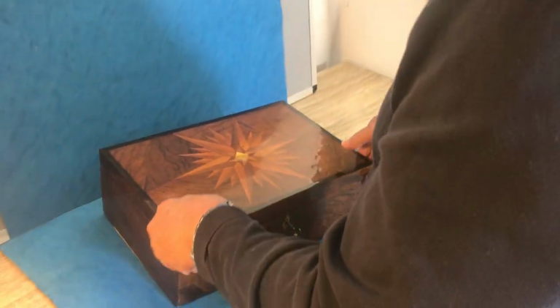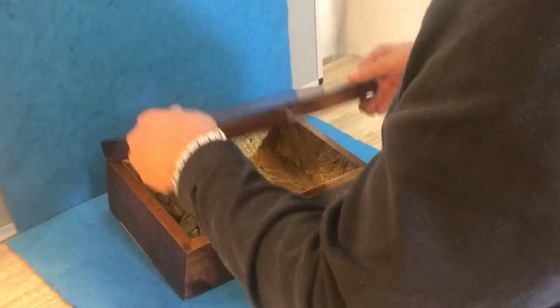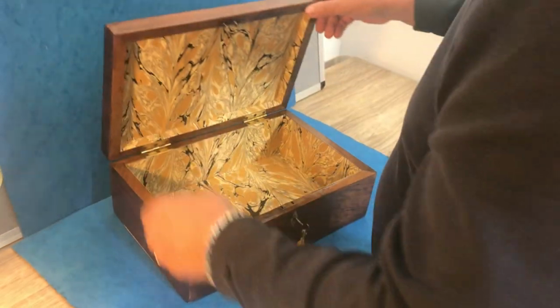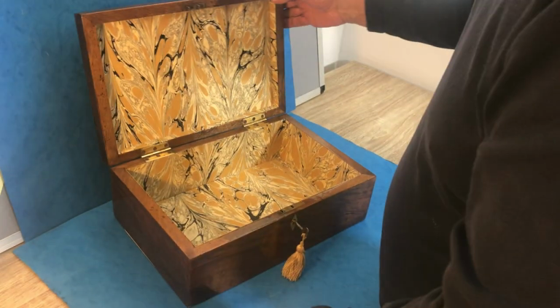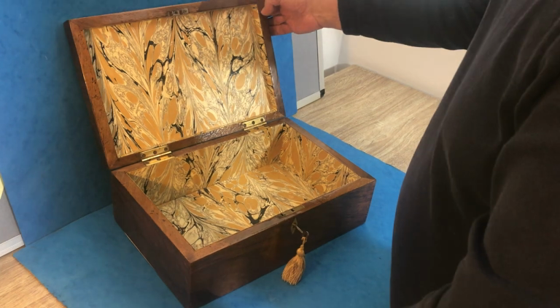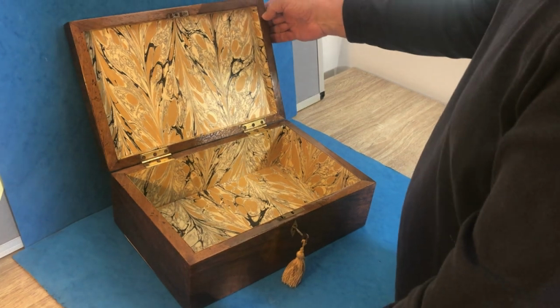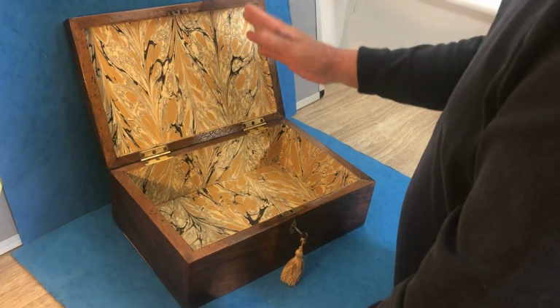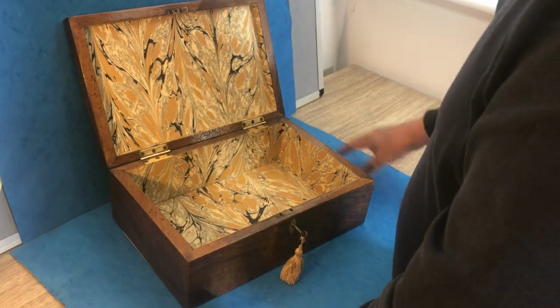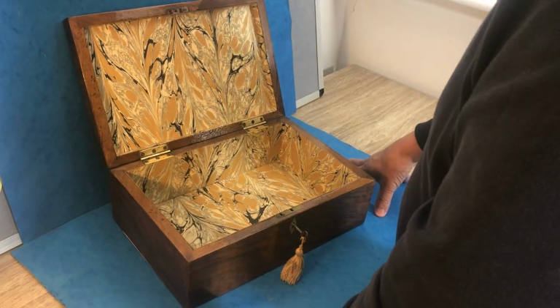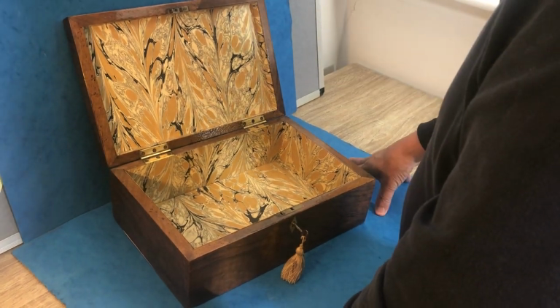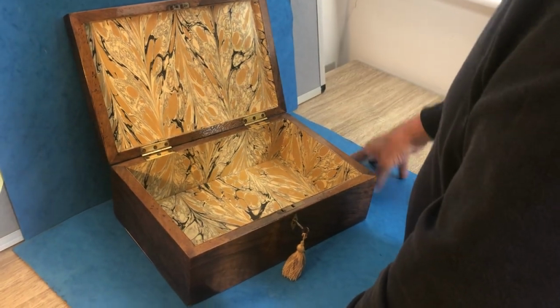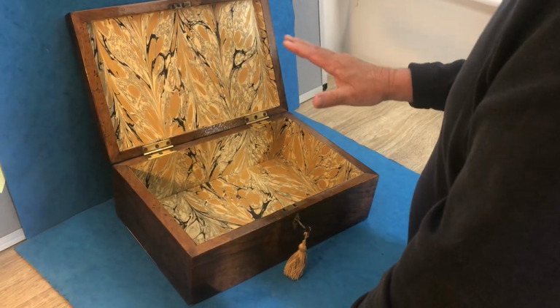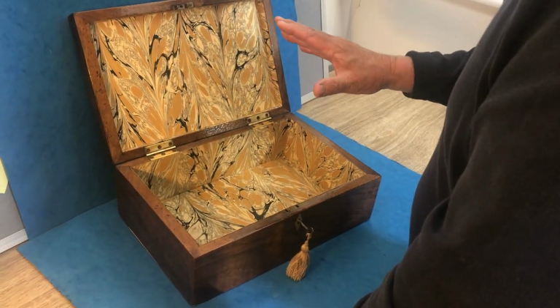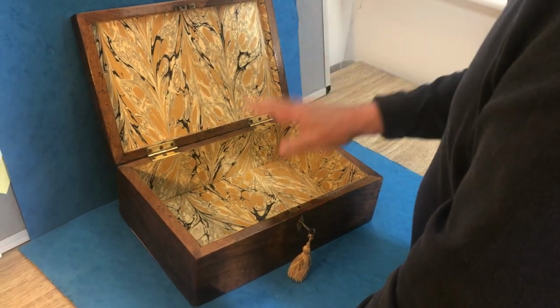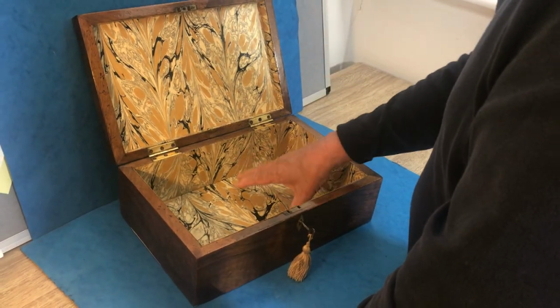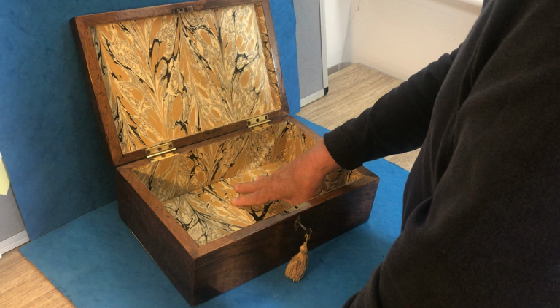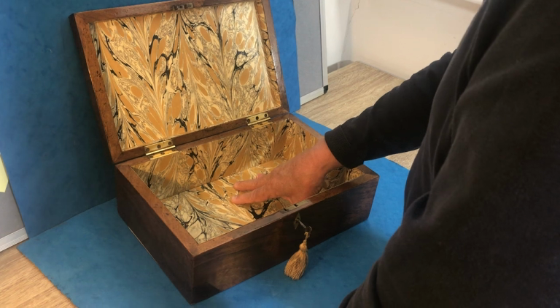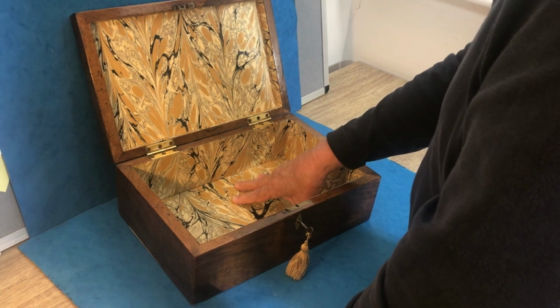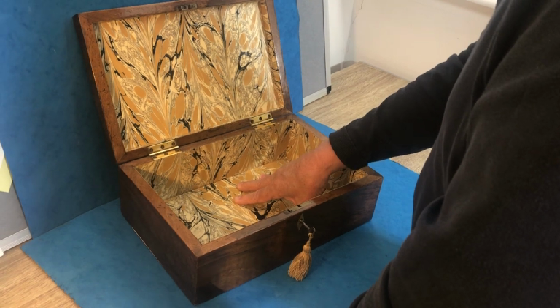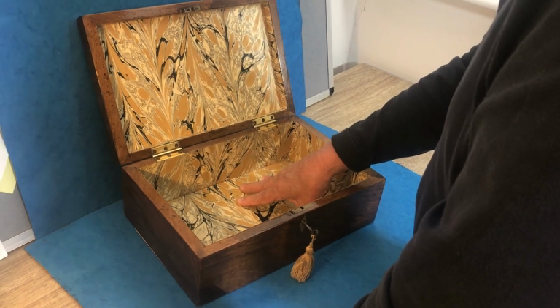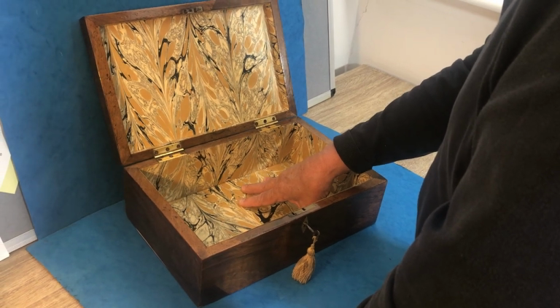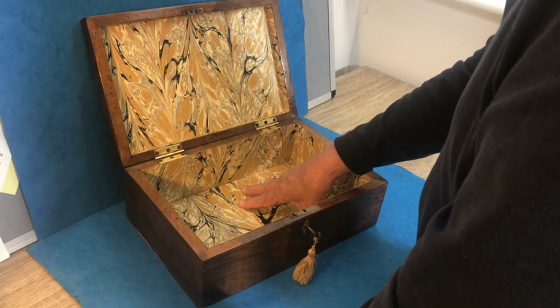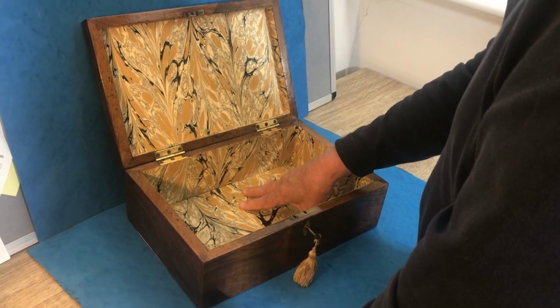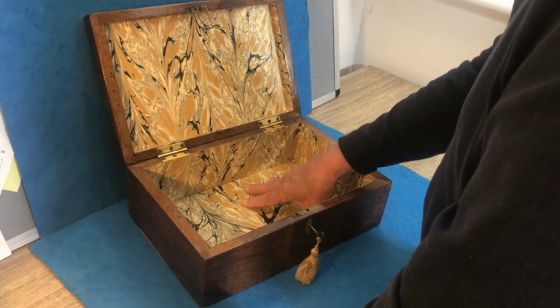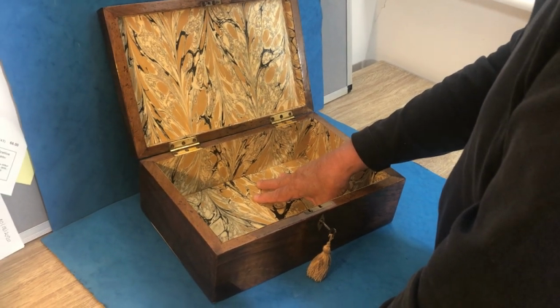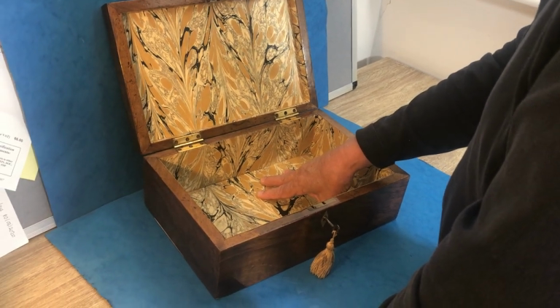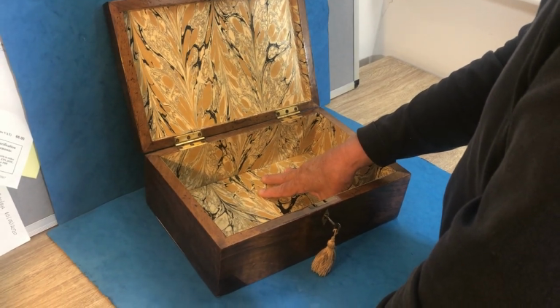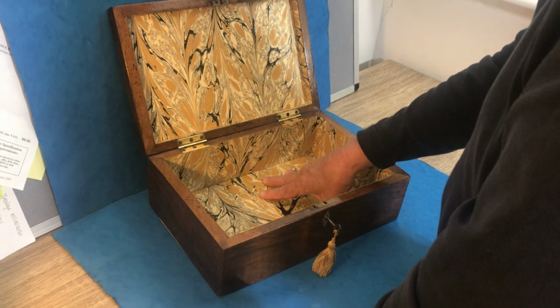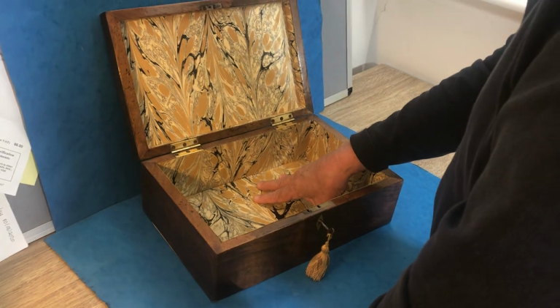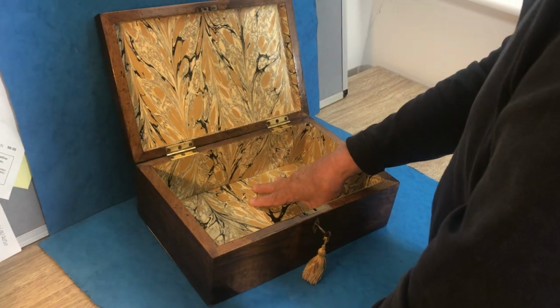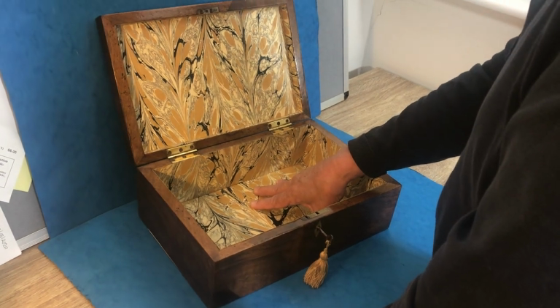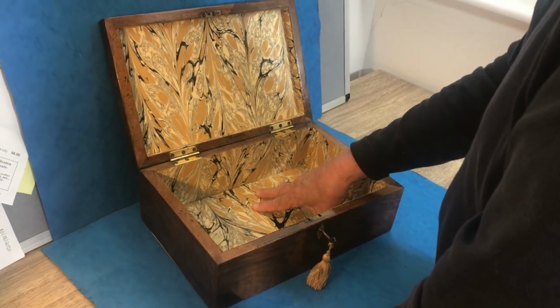When you open the box, it's got a working lock and key and it's got a relined interior. It's a great size, a little bit bigger than normal, and dates to about 1840–1850.